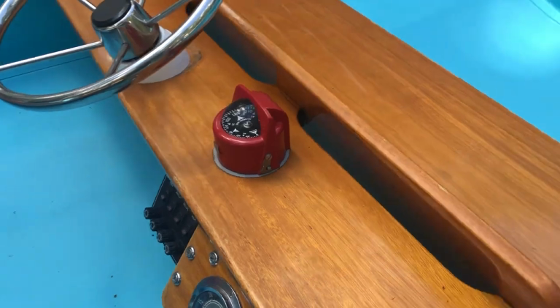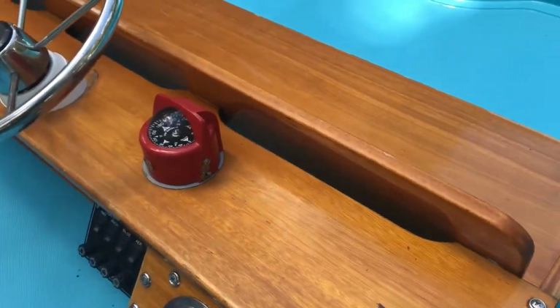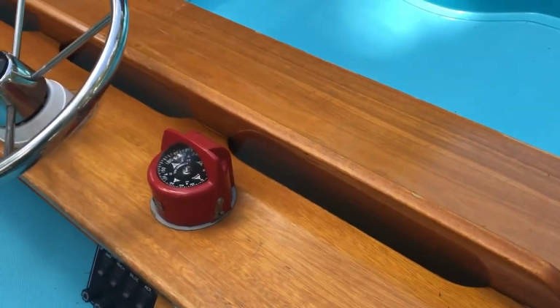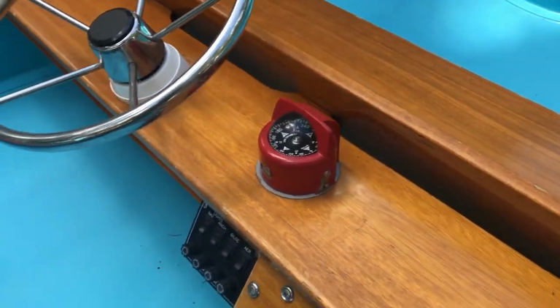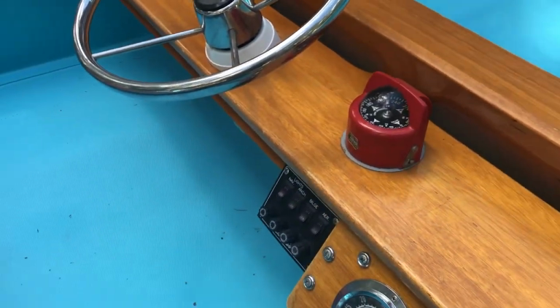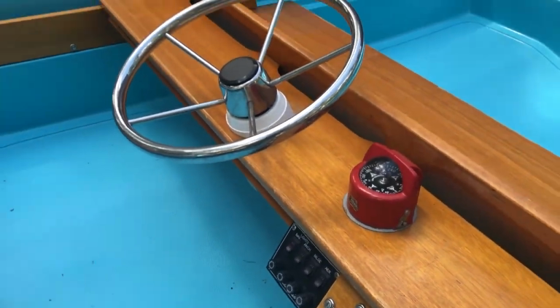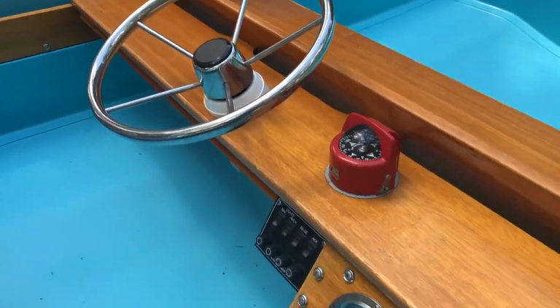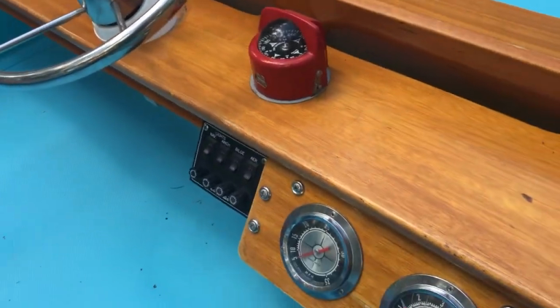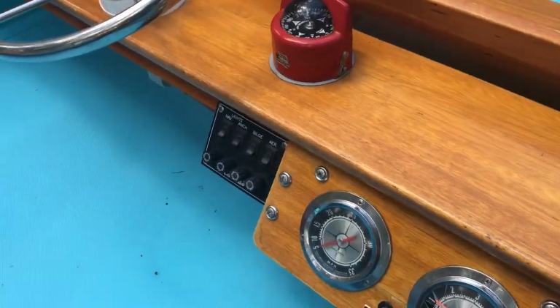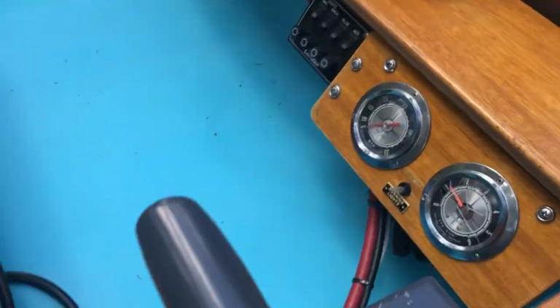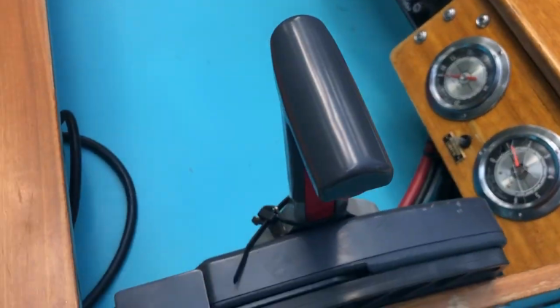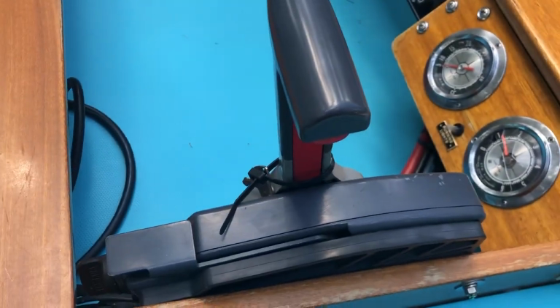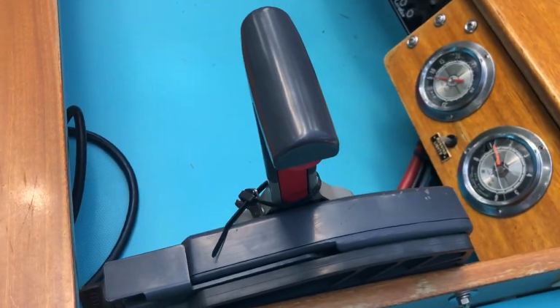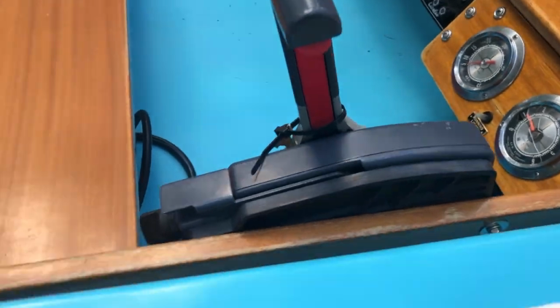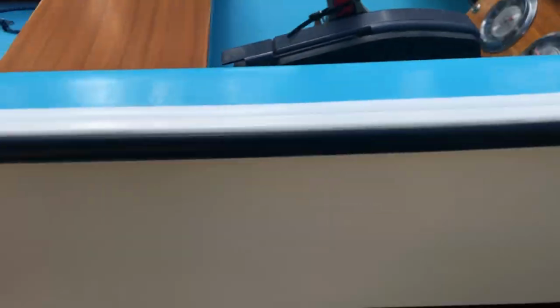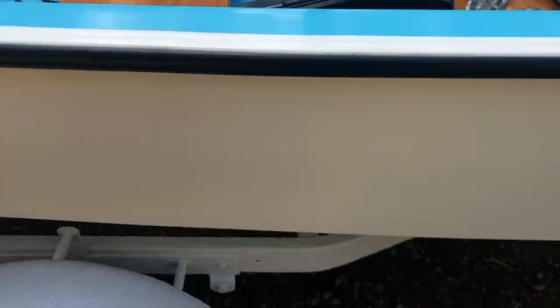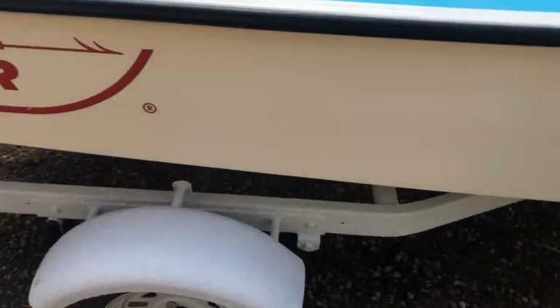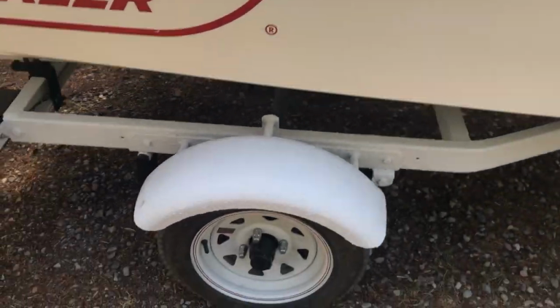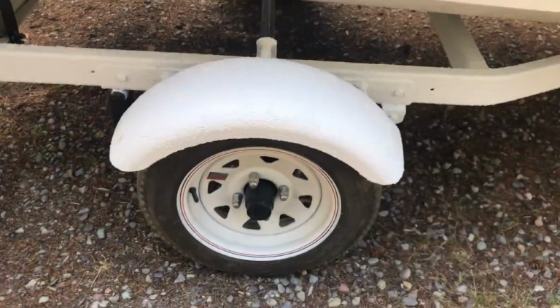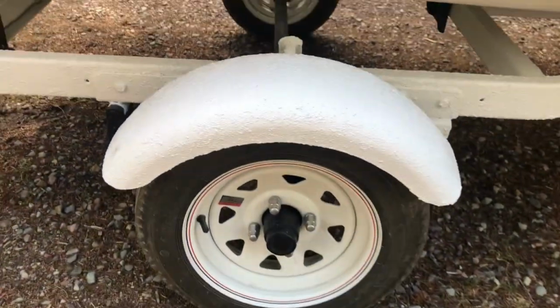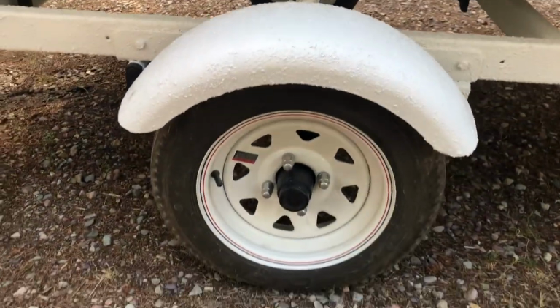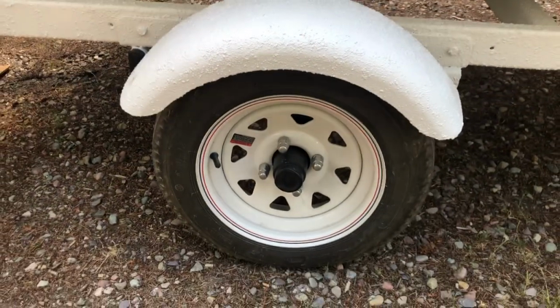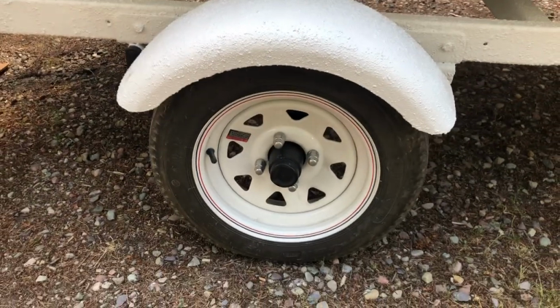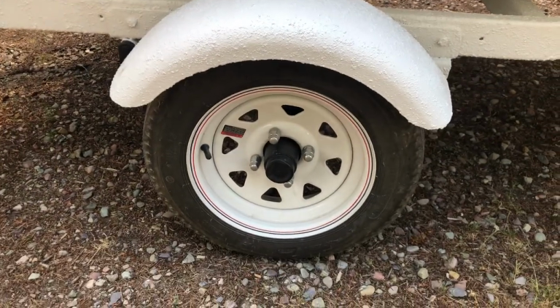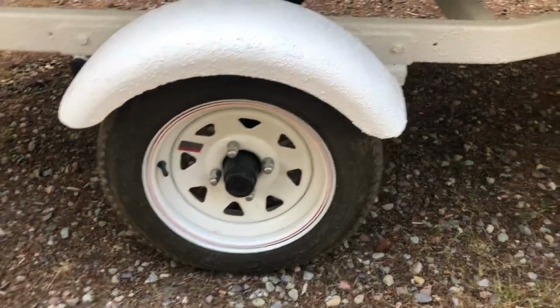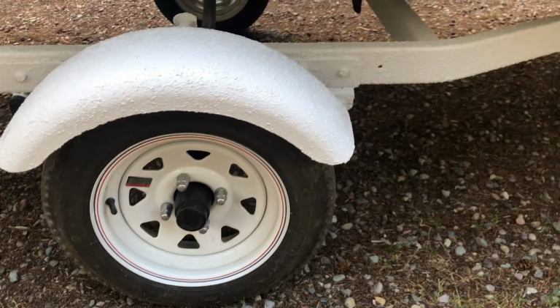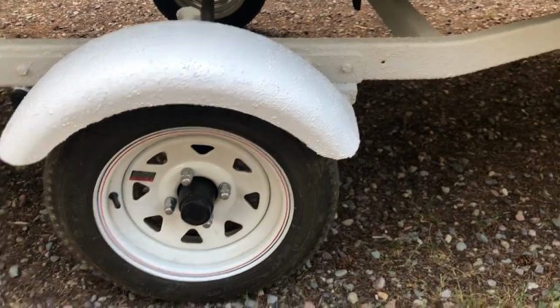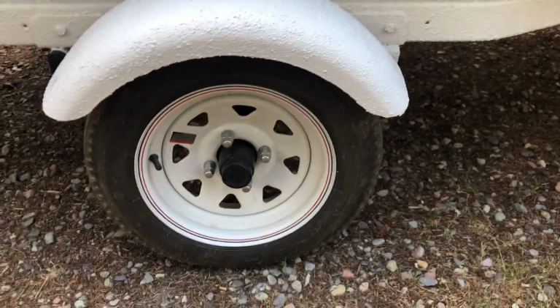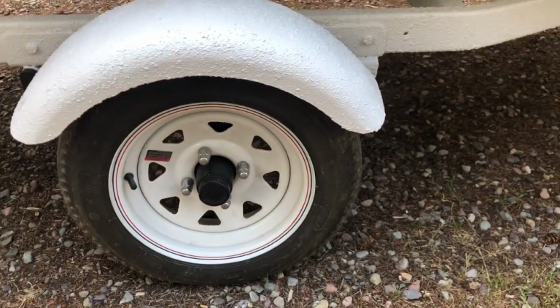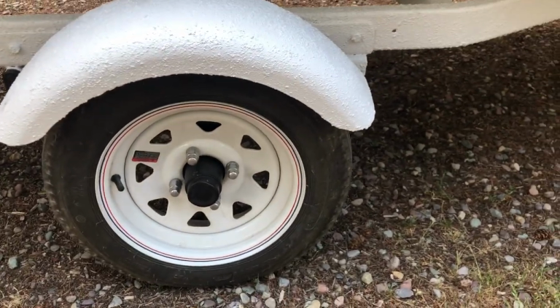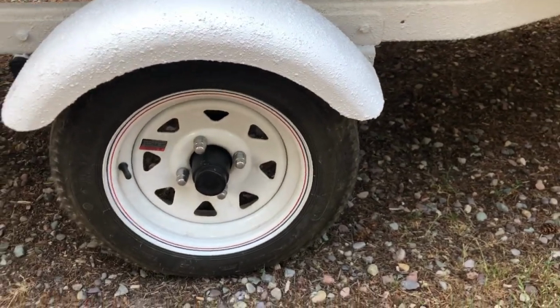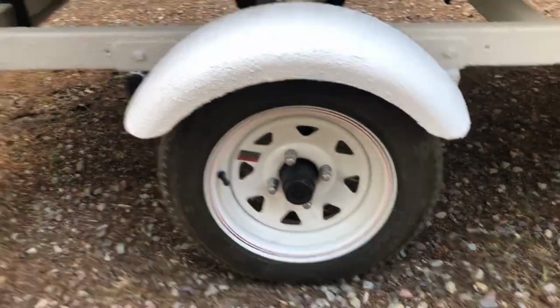Back here is the switch panel. There's a commander. I'll get that tire size for you — I think they're 12 inch rims, but I don't know for sure.